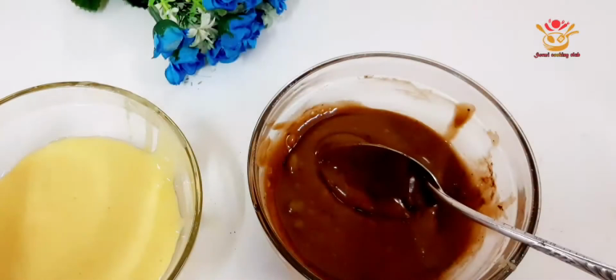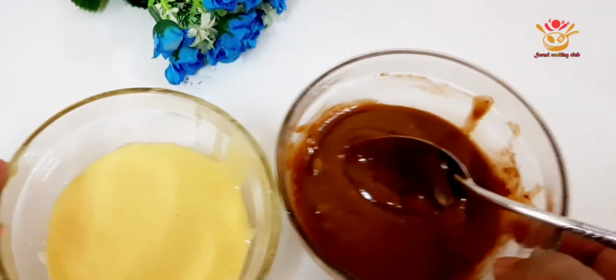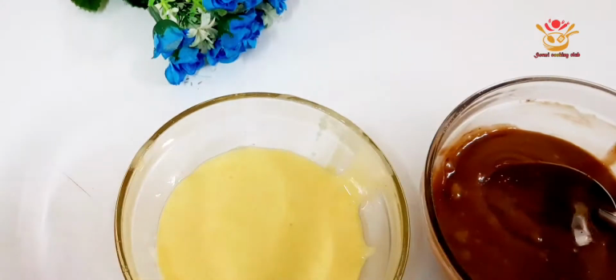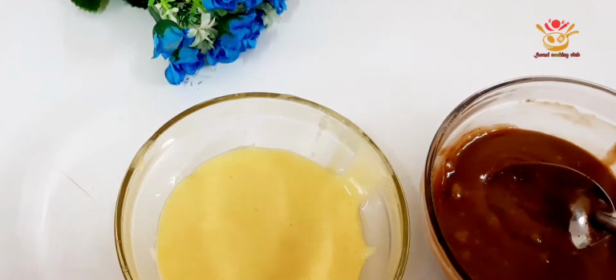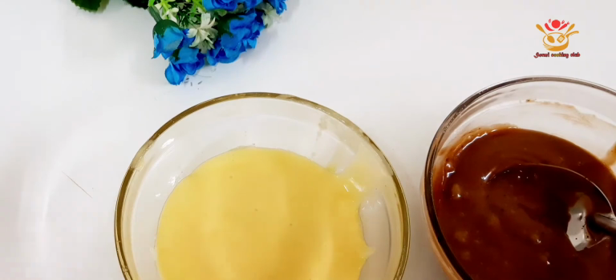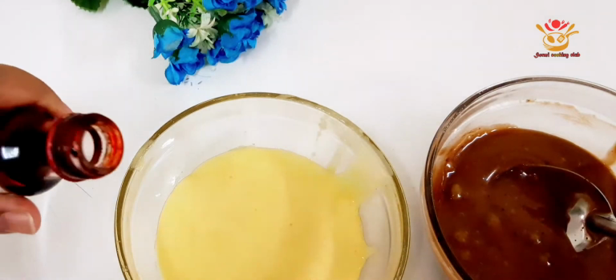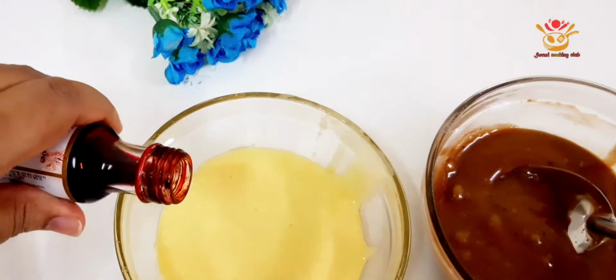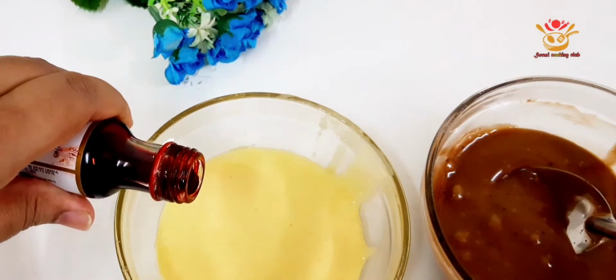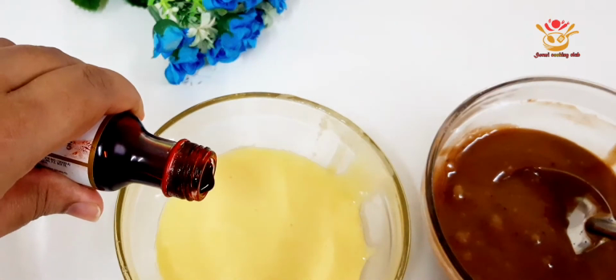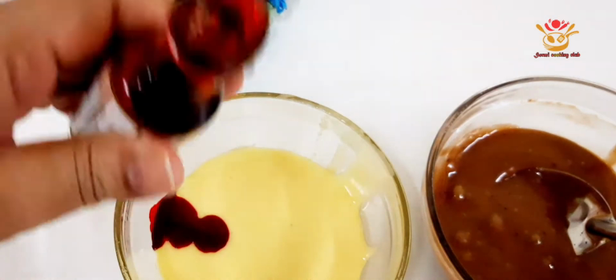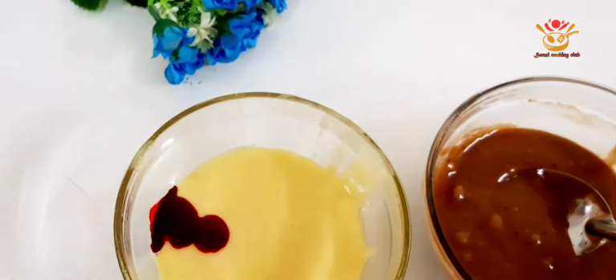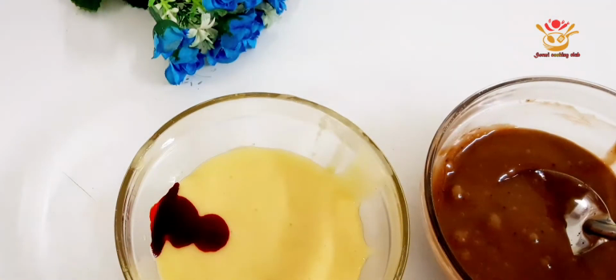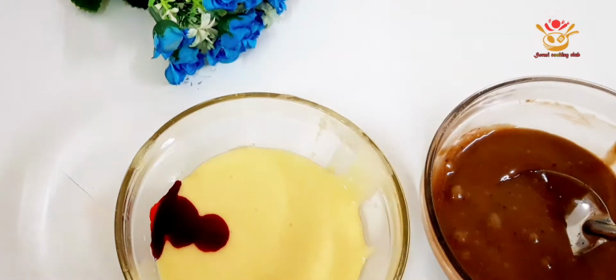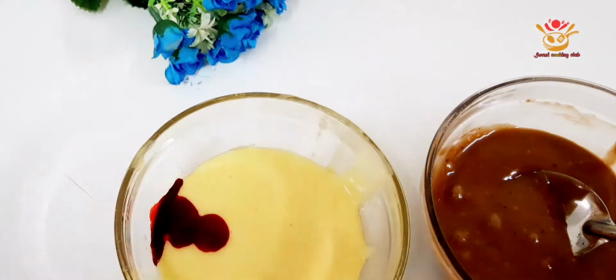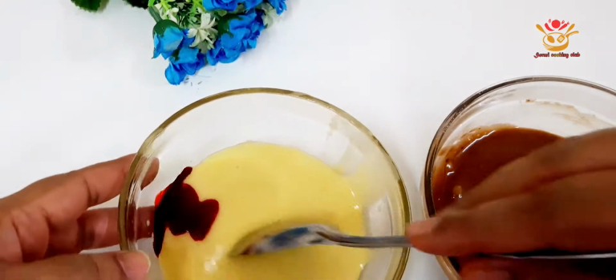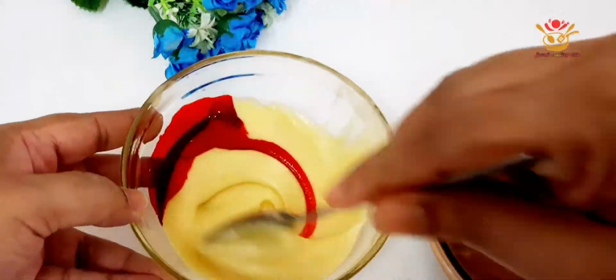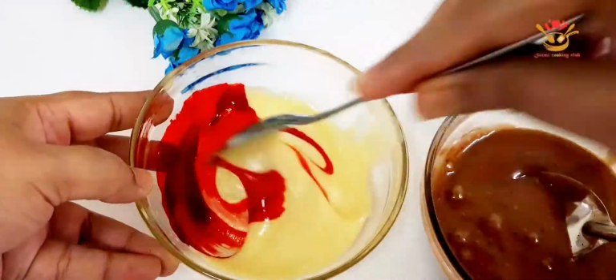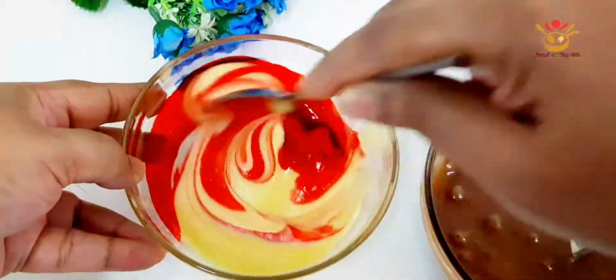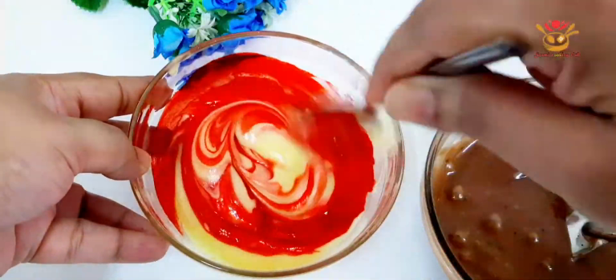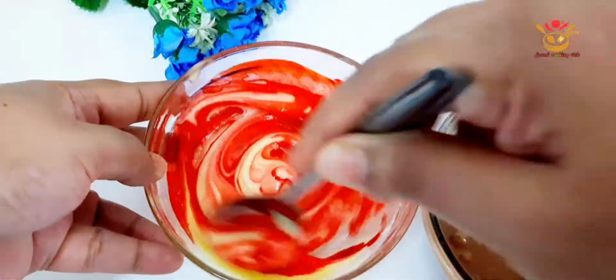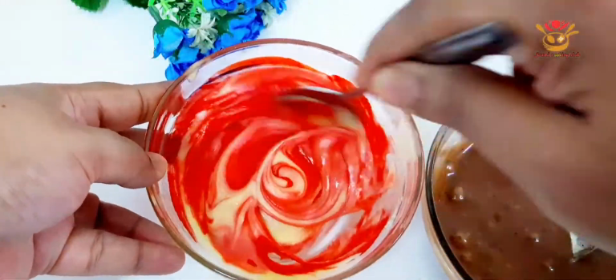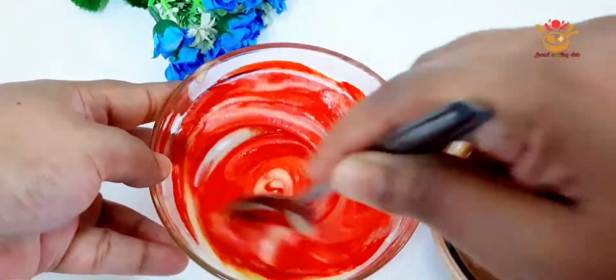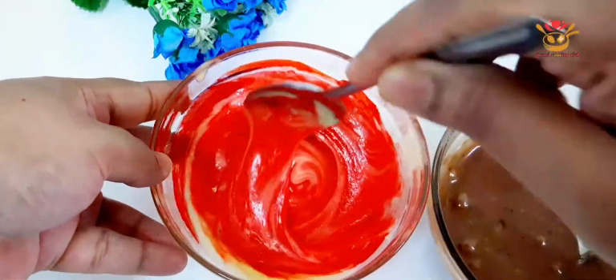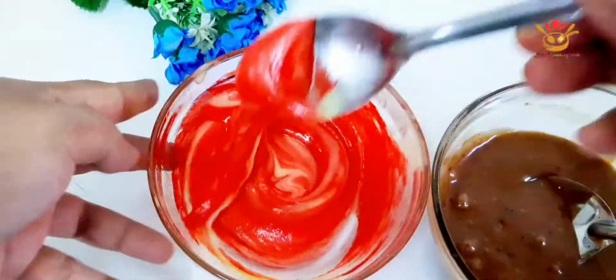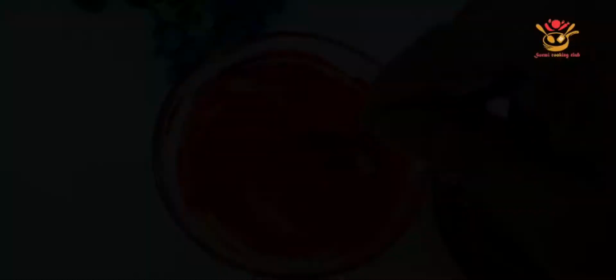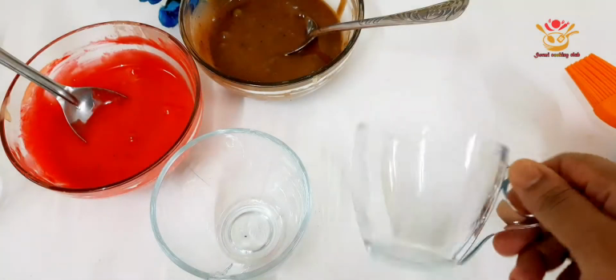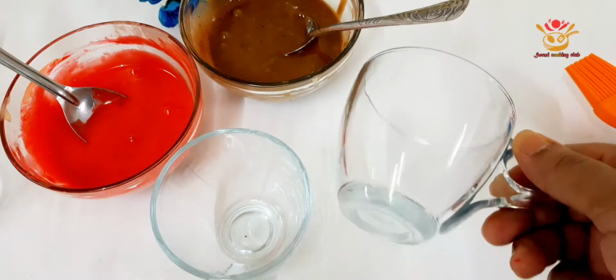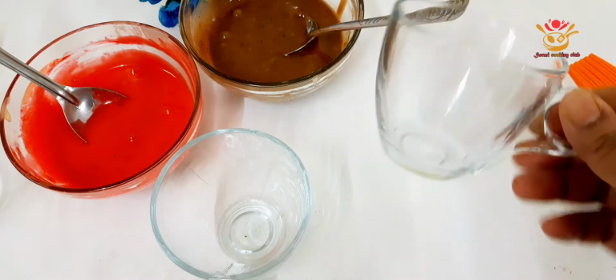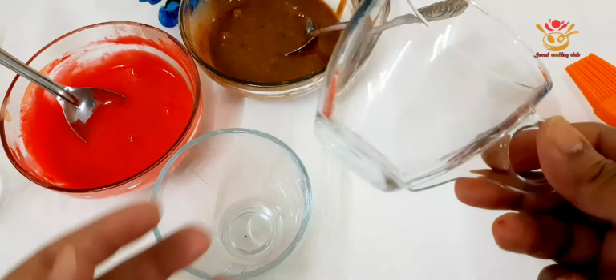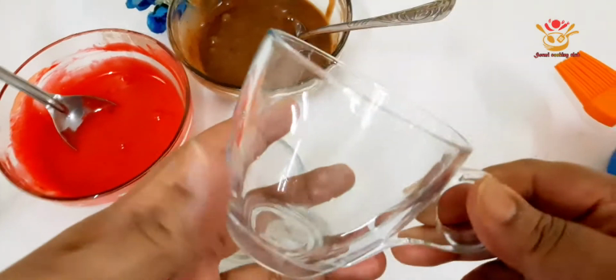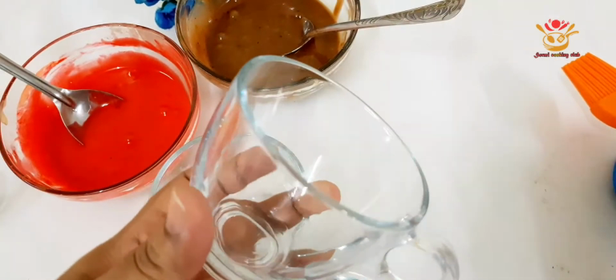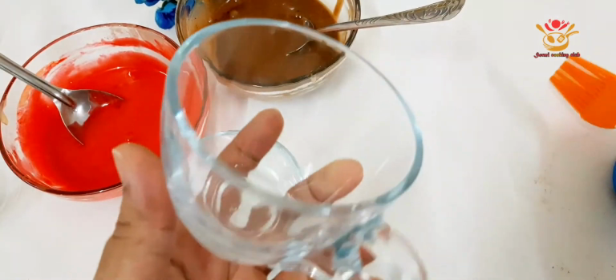I'll use the red color to add it in. This one is the color I've given the red velvet cake, which I used to use the red color.